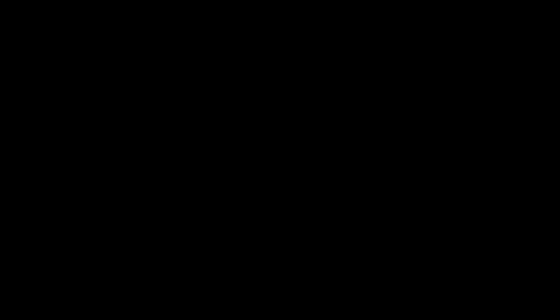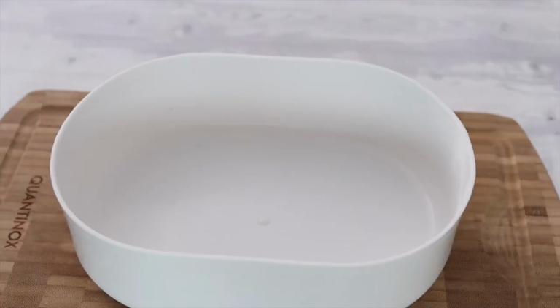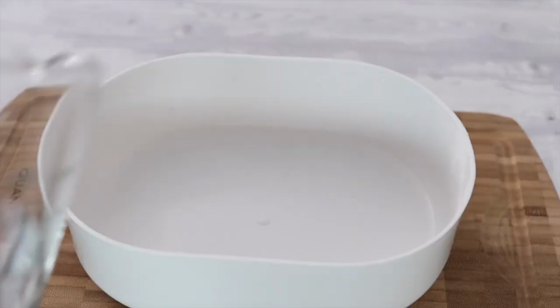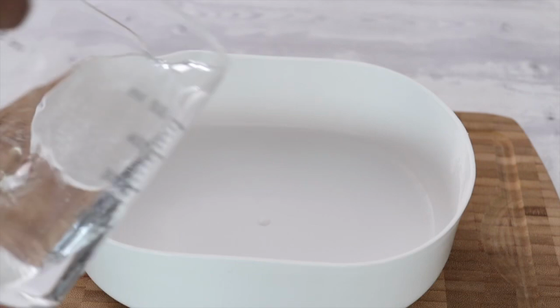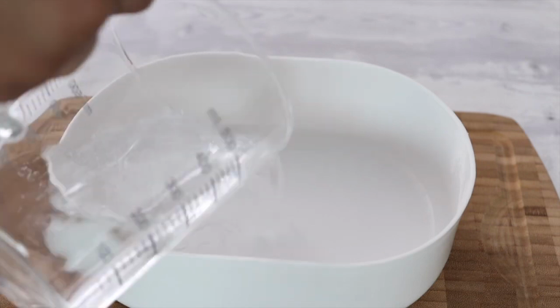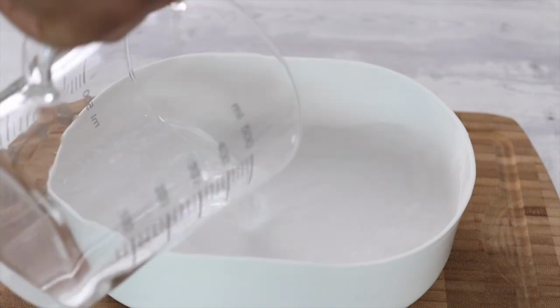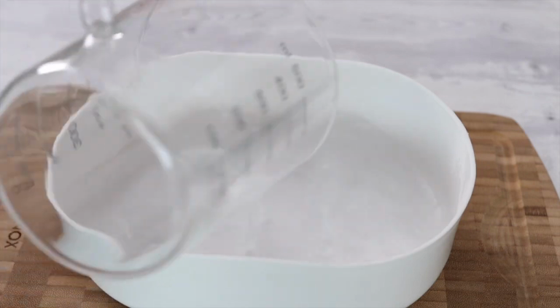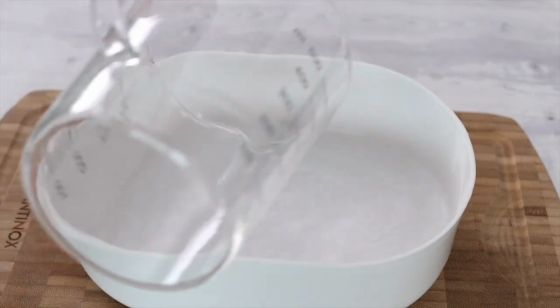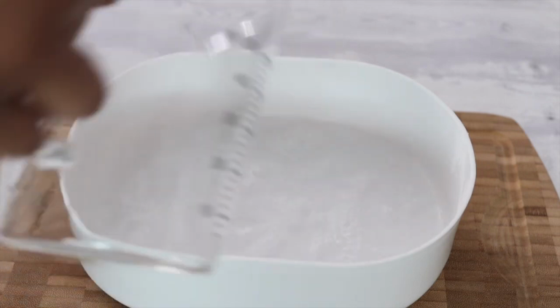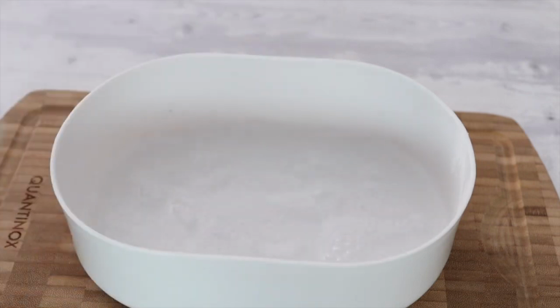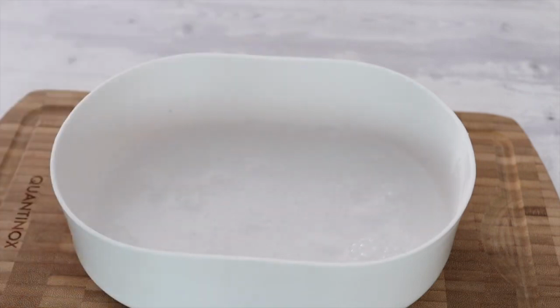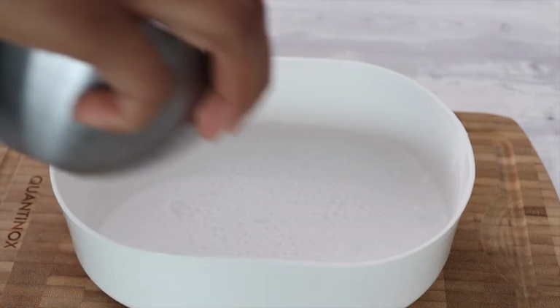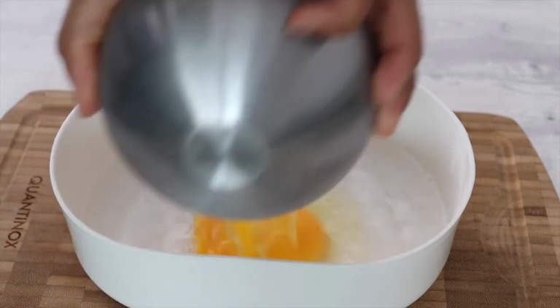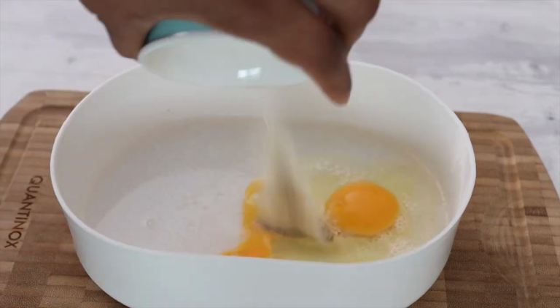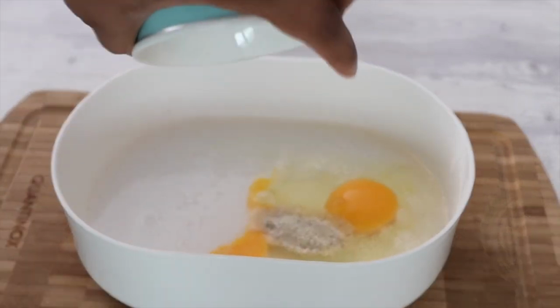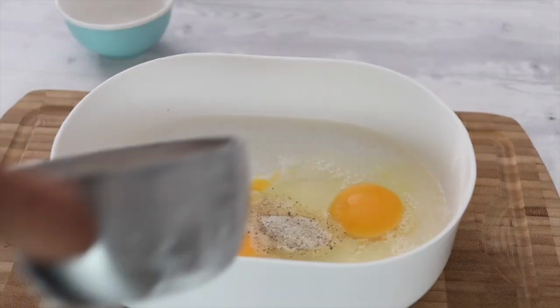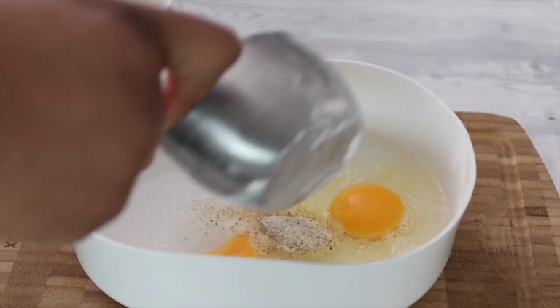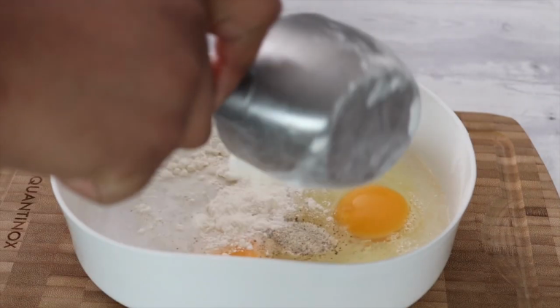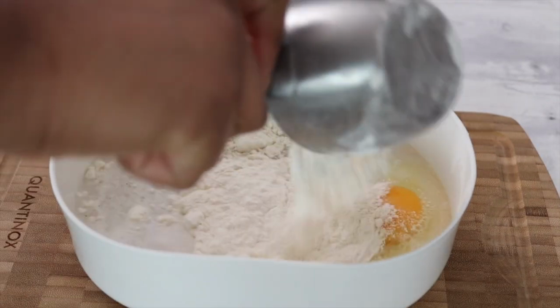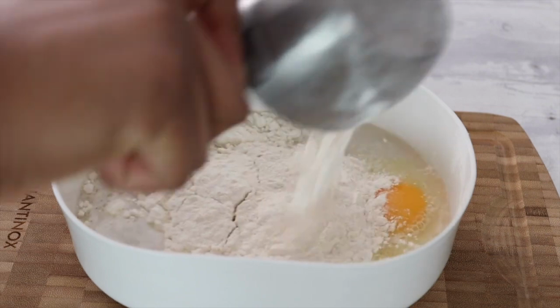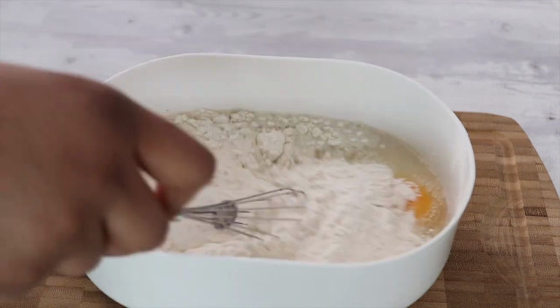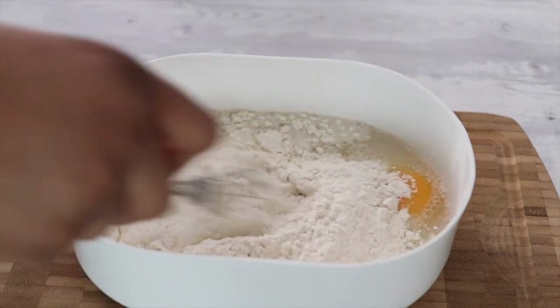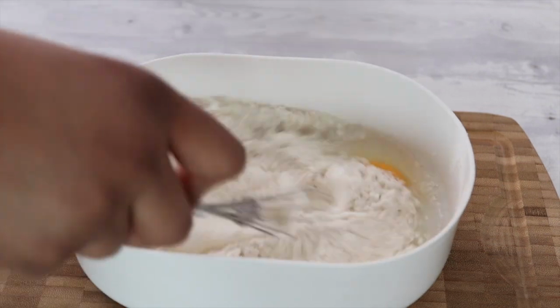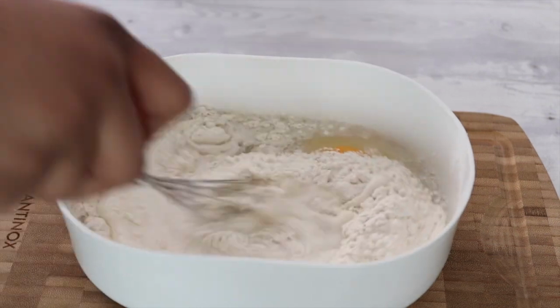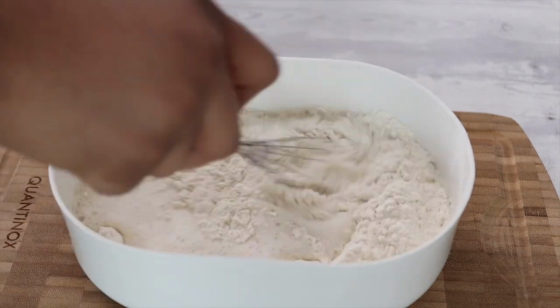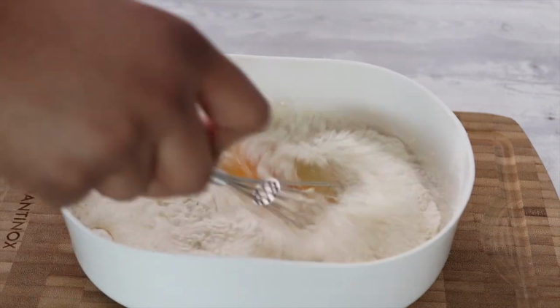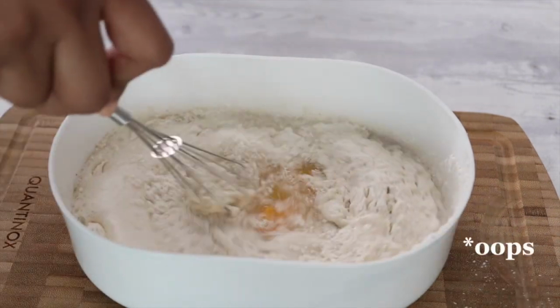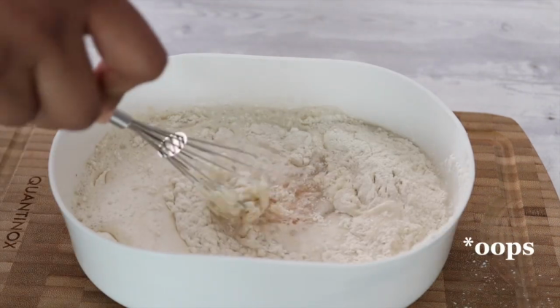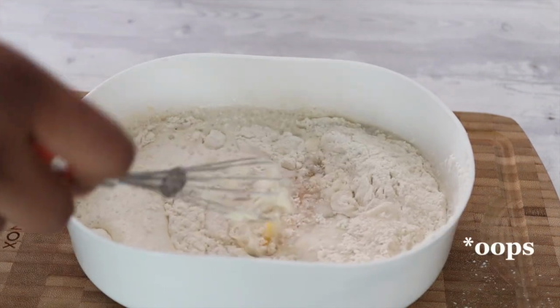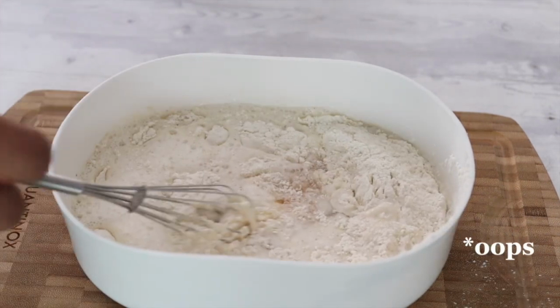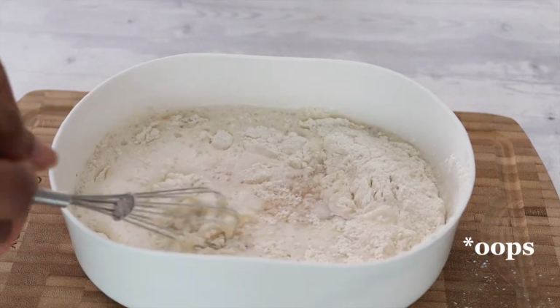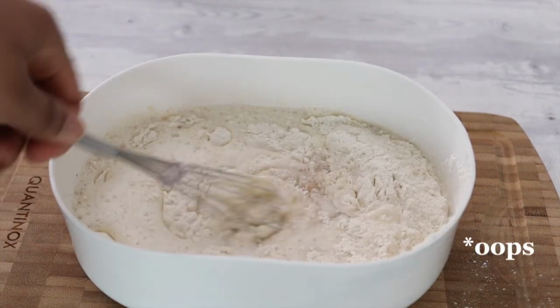Let's start with the wet batter. Add 165ml of carbonated water, one and a half egg, half a cup of flour, half a teaspoon of garlic pepper, half a teaspoon of salt, and whisk together.